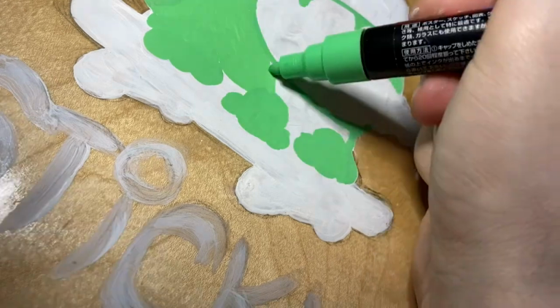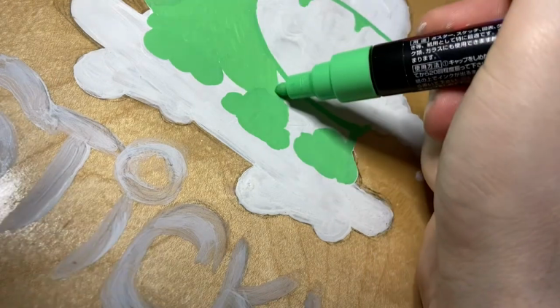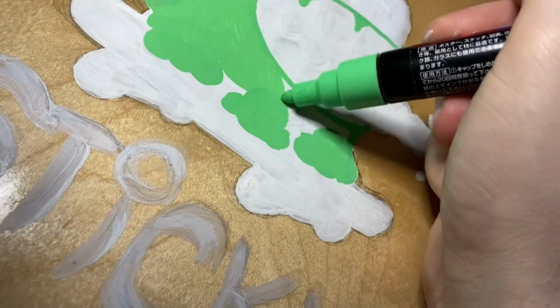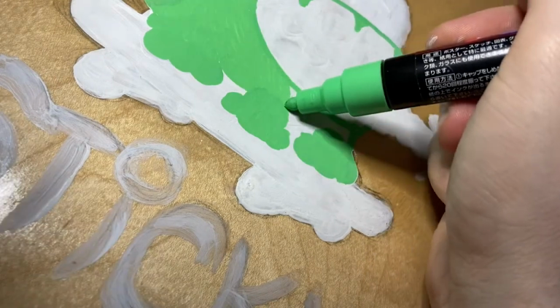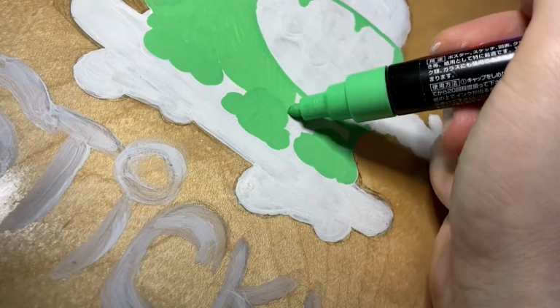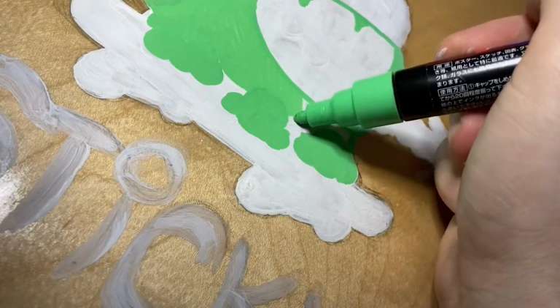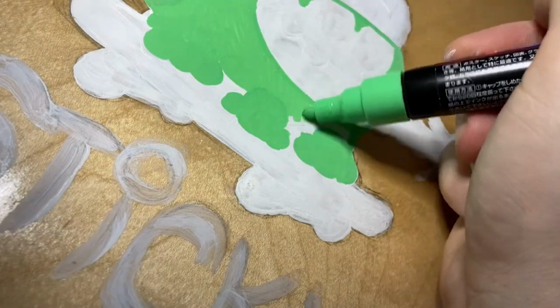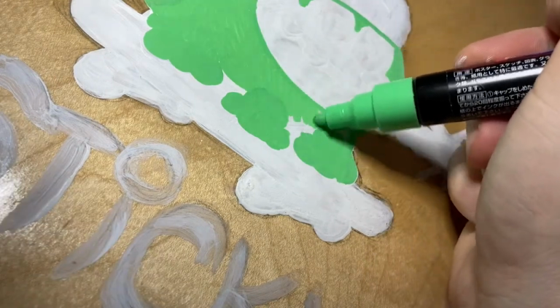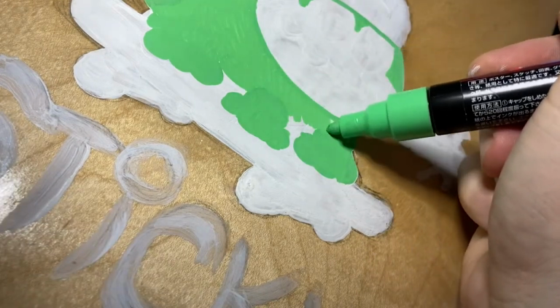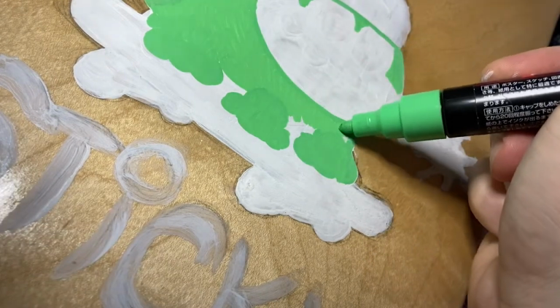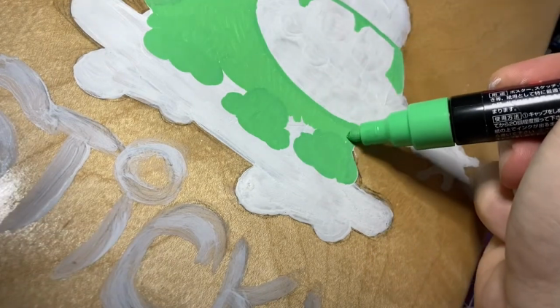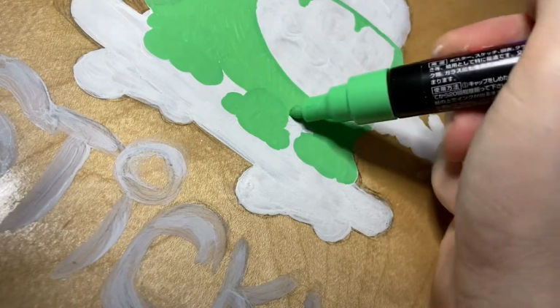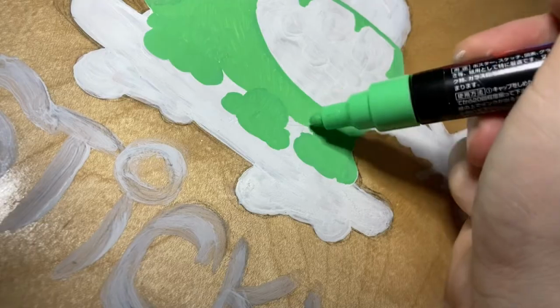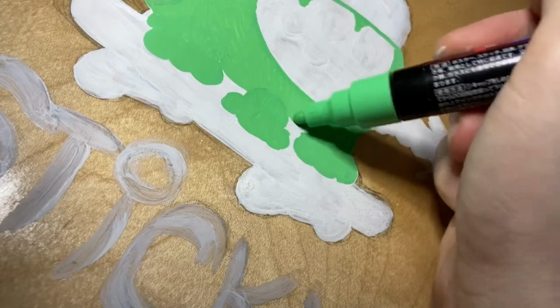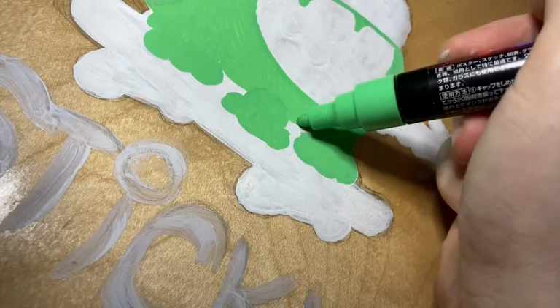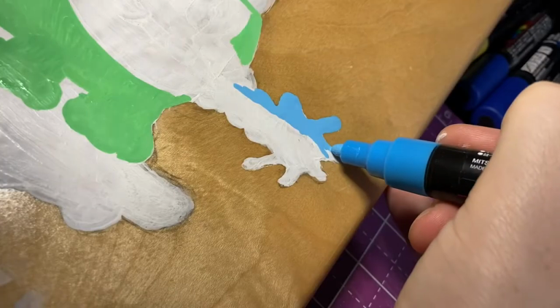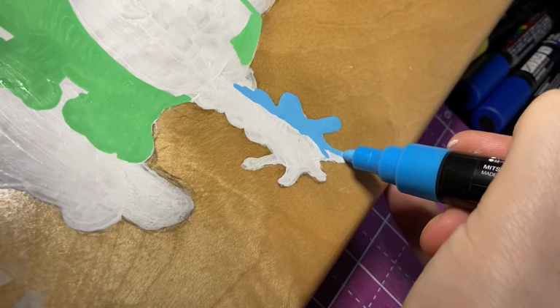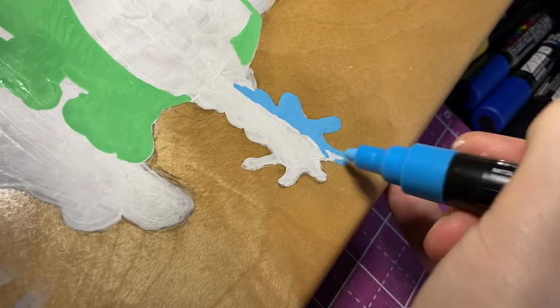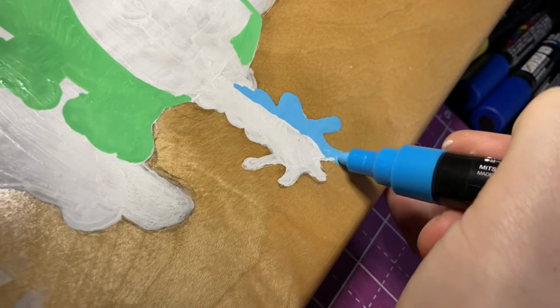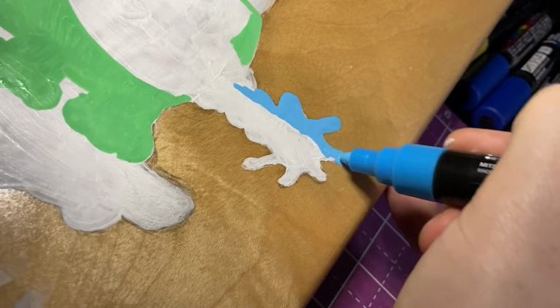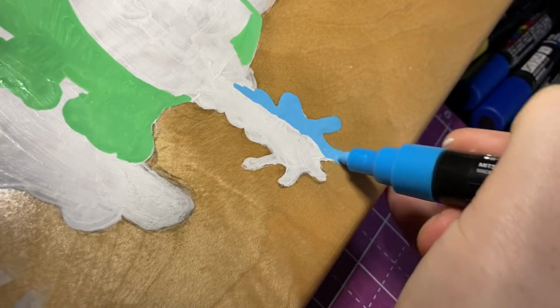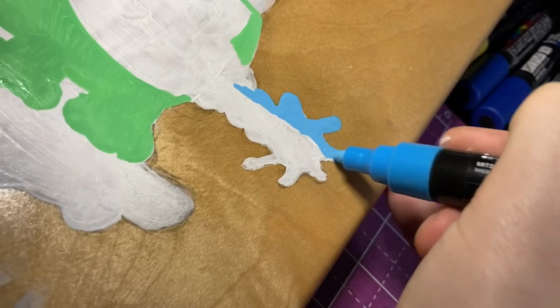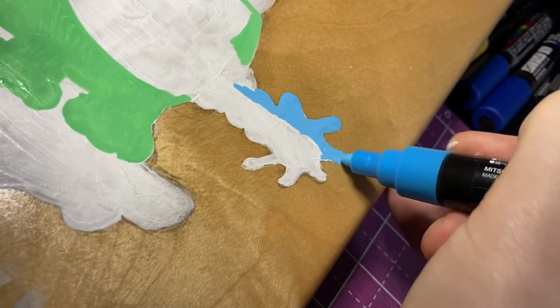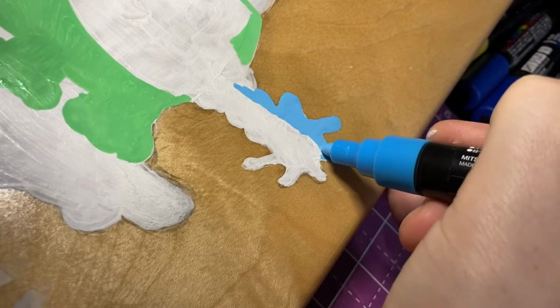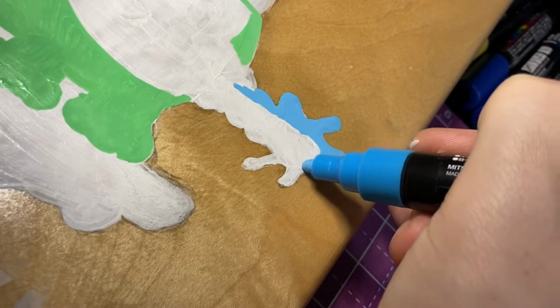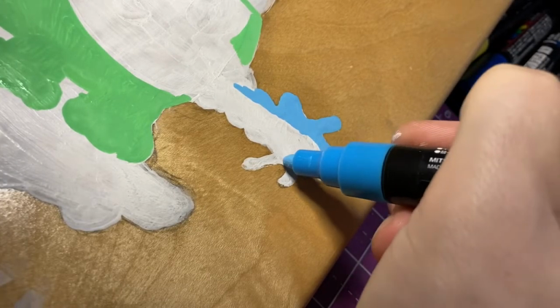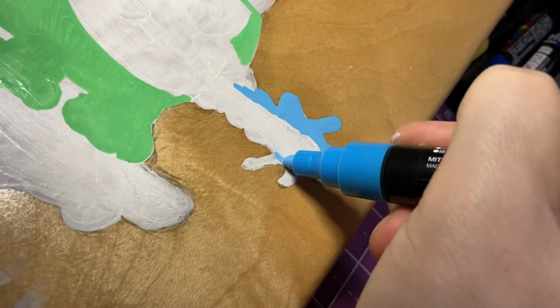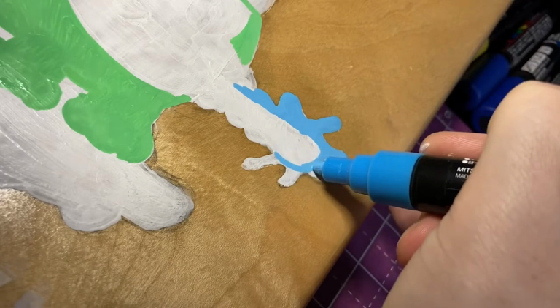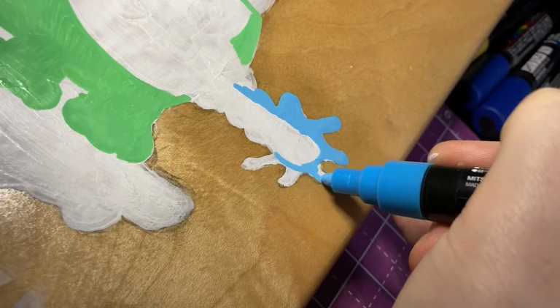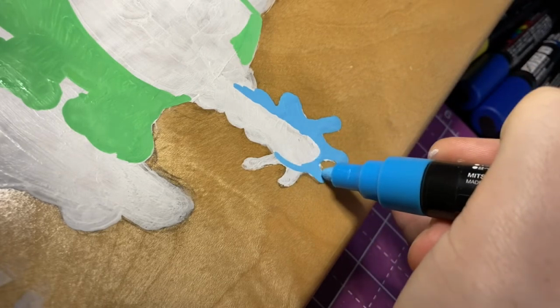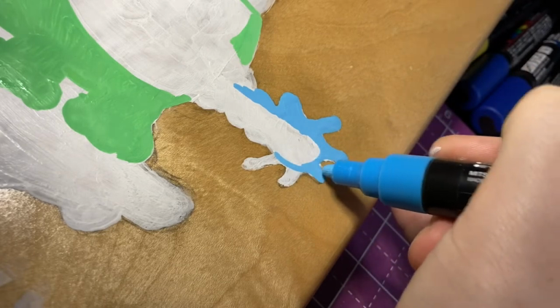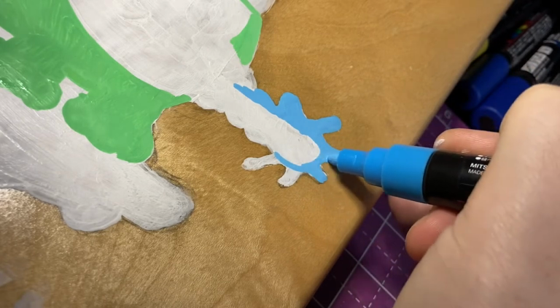Next I'm going to block in the main part of the colors using Posca pens. I like to put a thin layer down first, let it completely dry, and then come back and put a second layer over to make sure everything is nice and smooth.